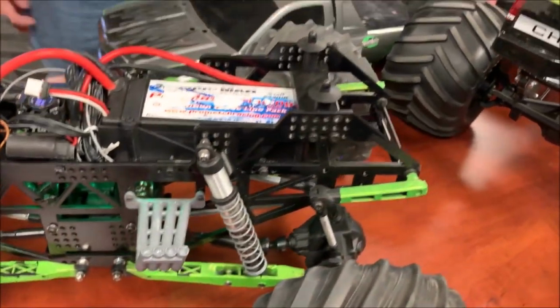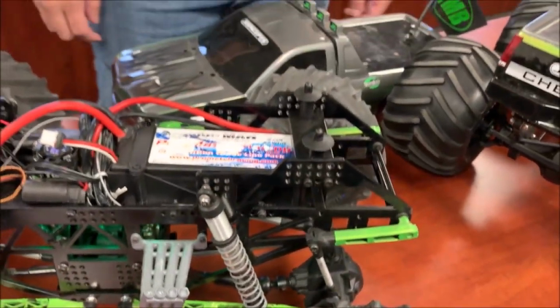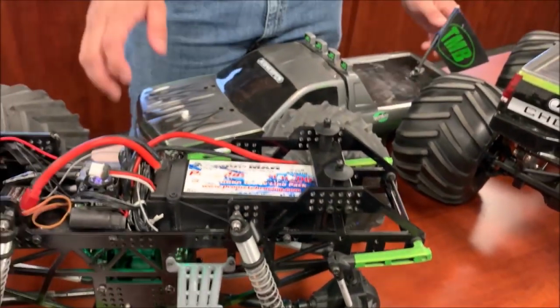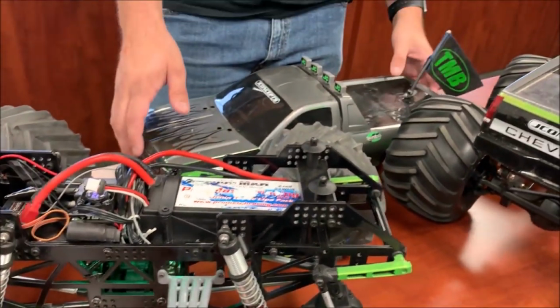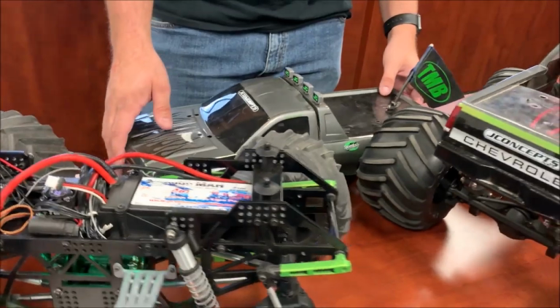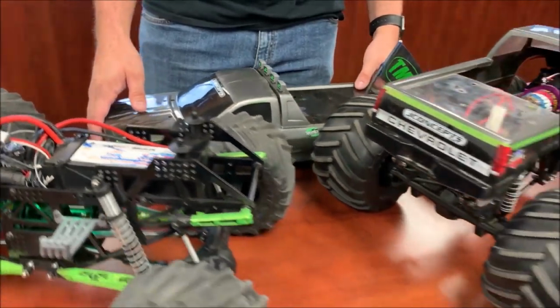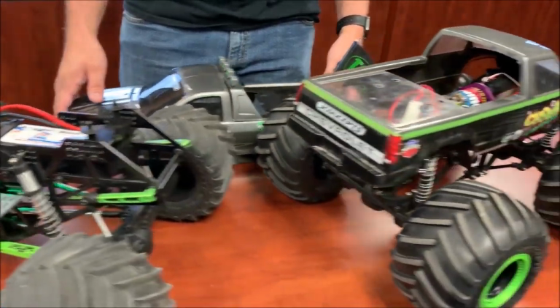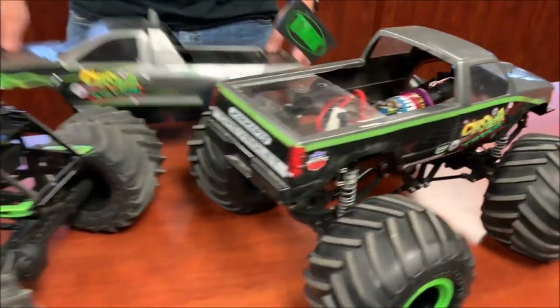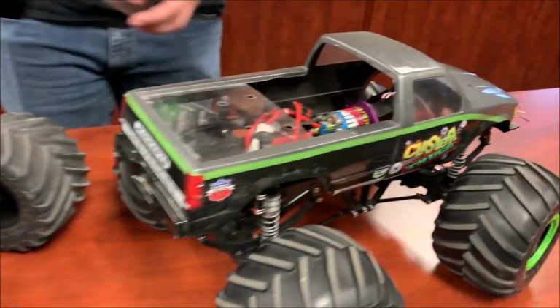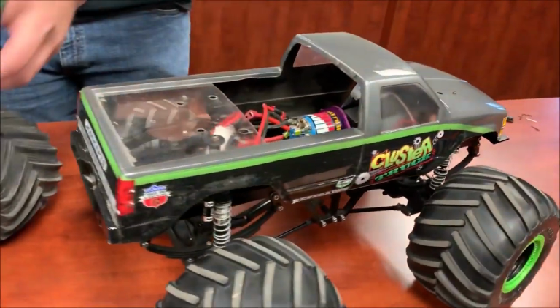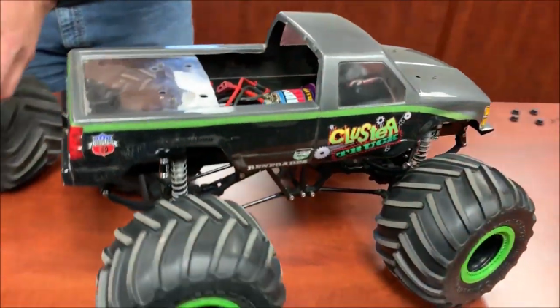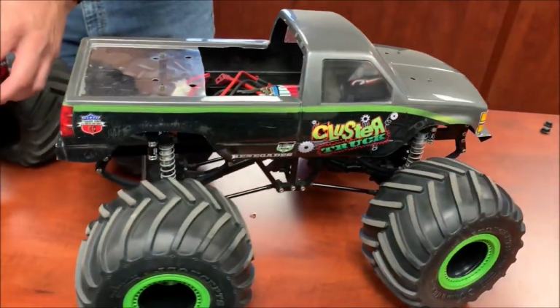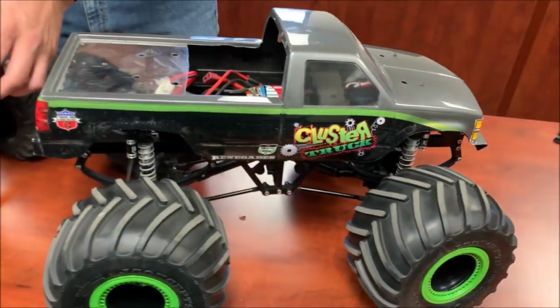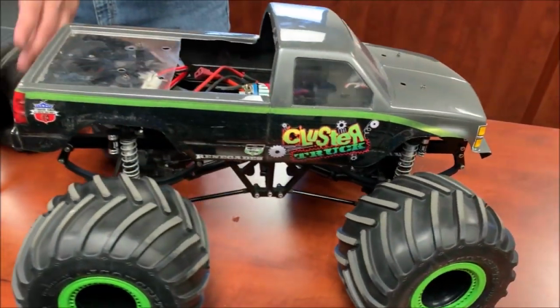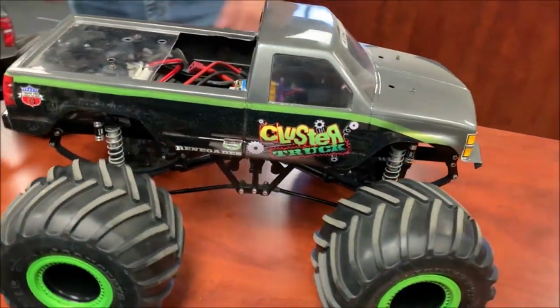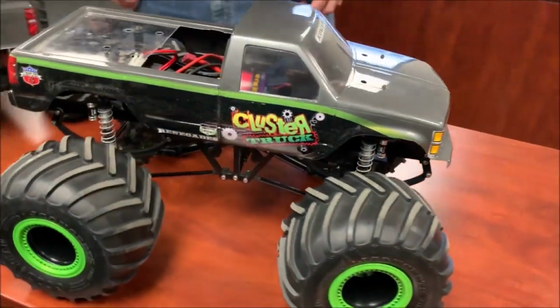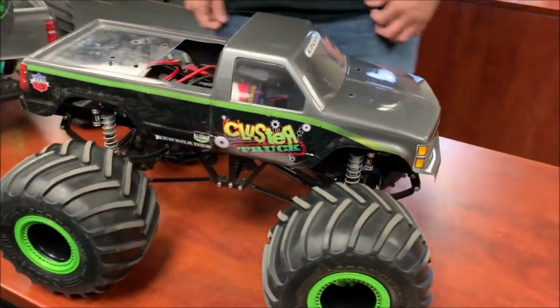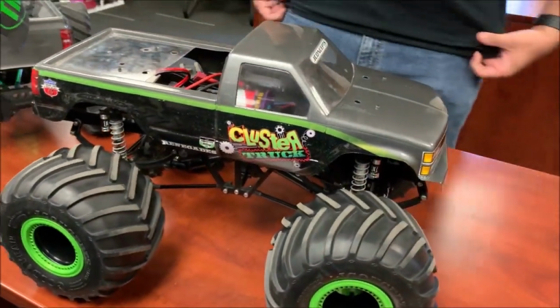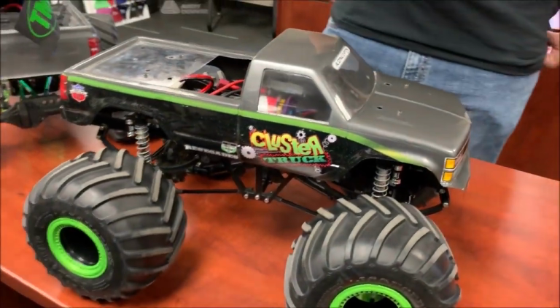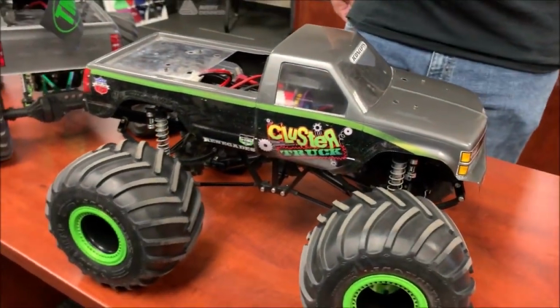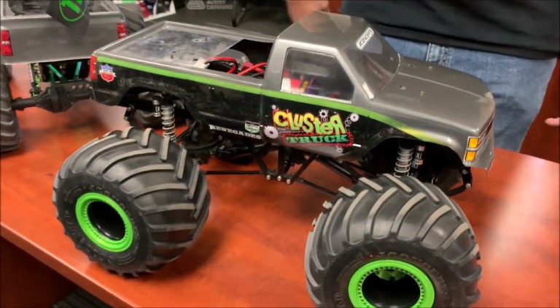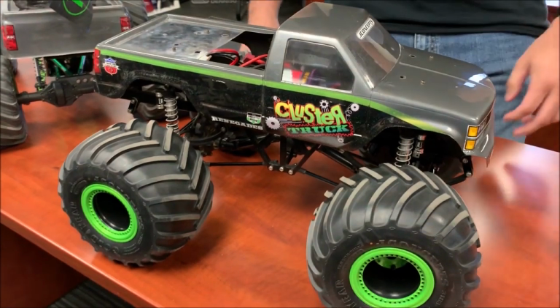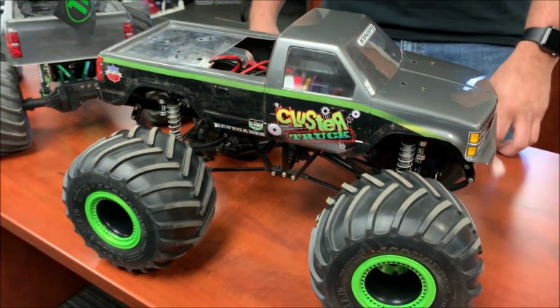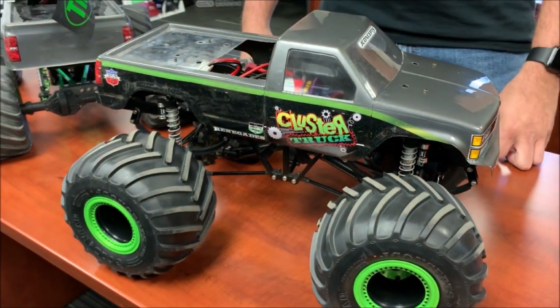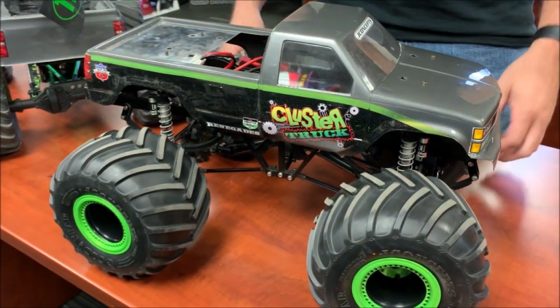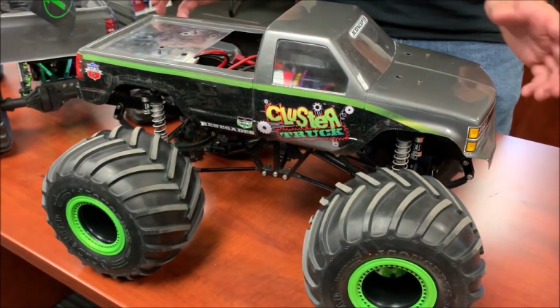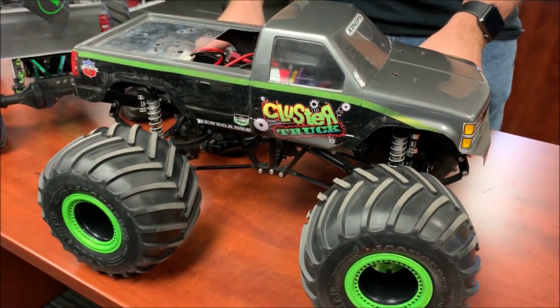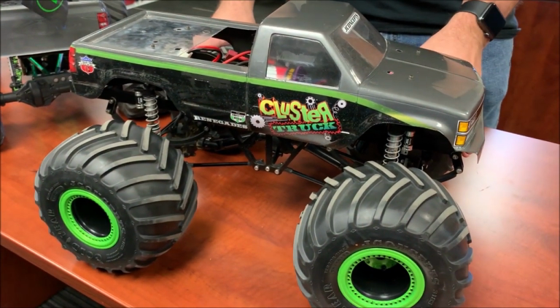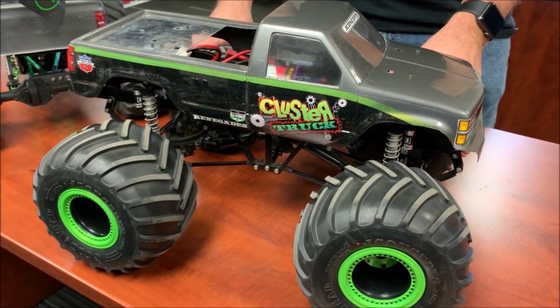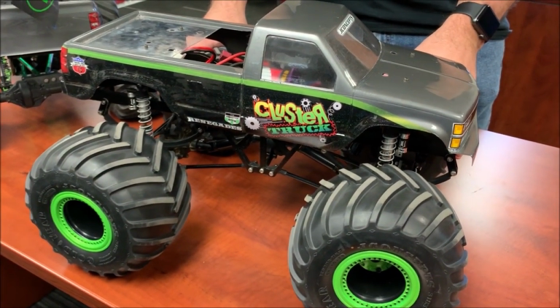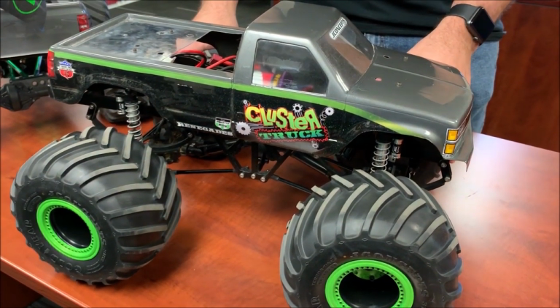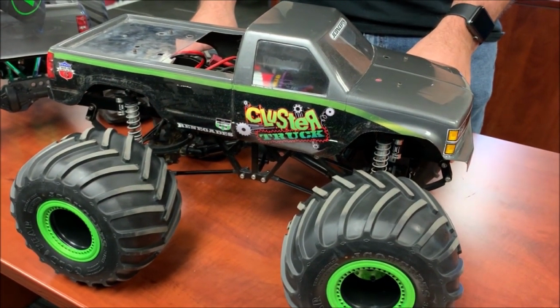Let's check out this guy, which is a brand new truck. I know Travis Sutton designed this, or helped to design the chassis on this.